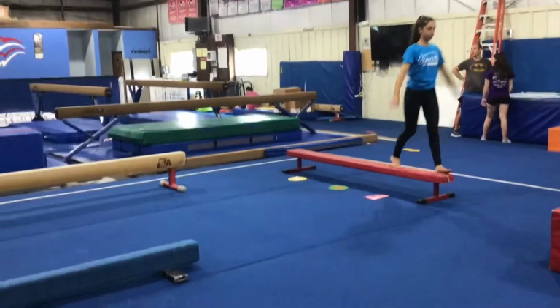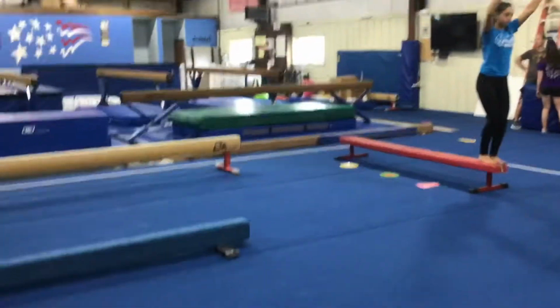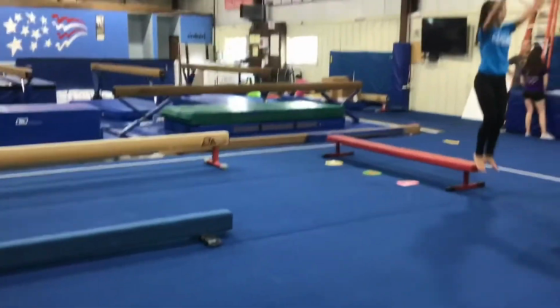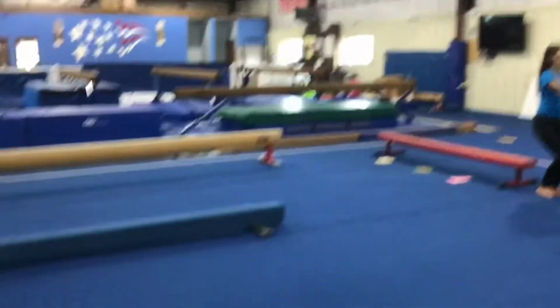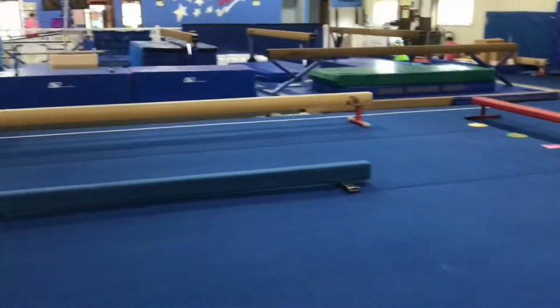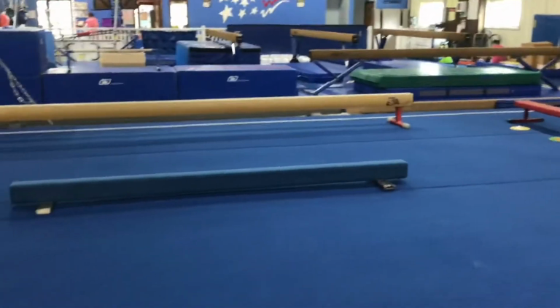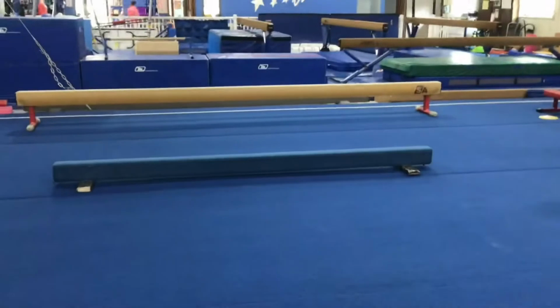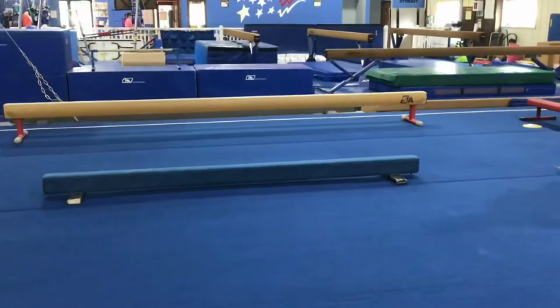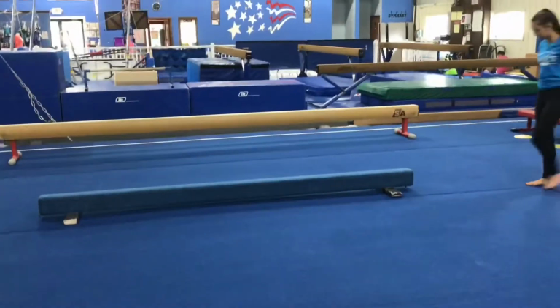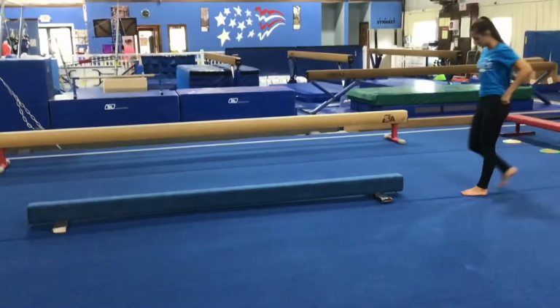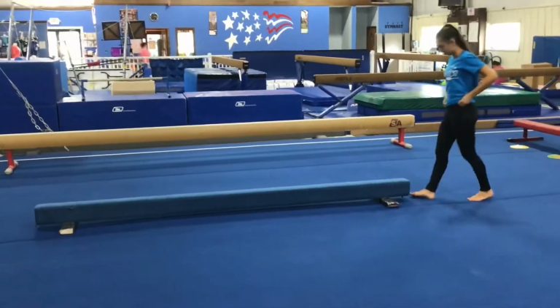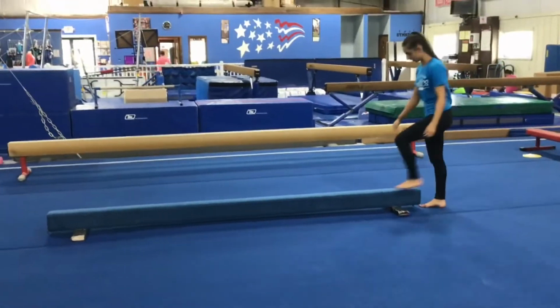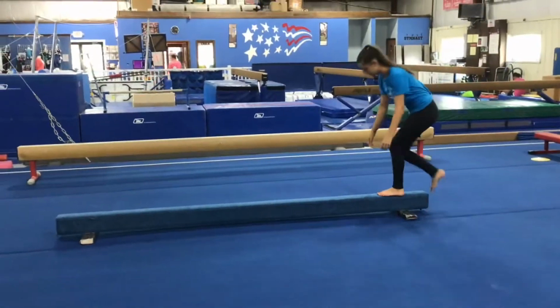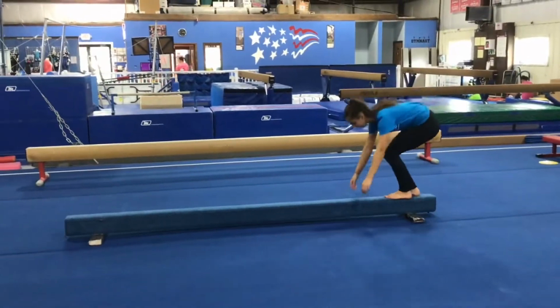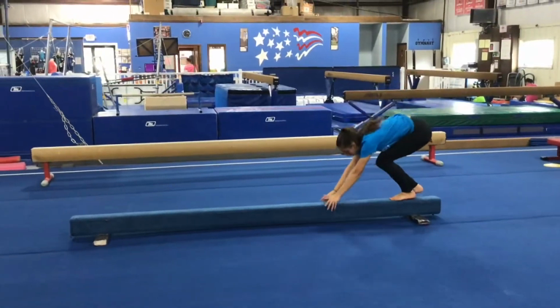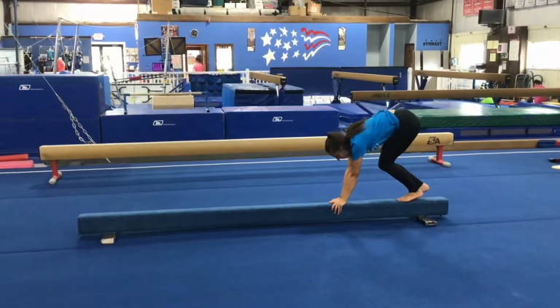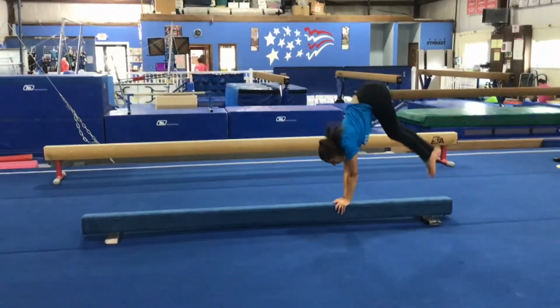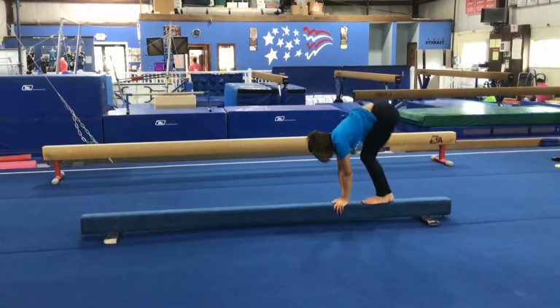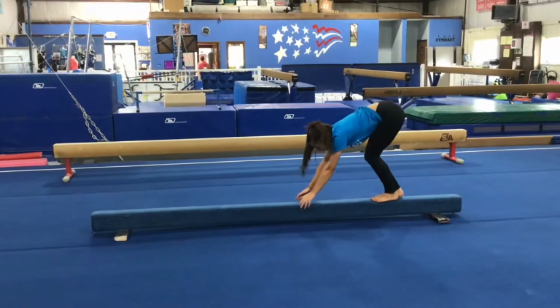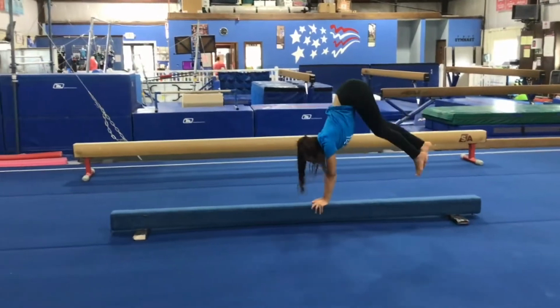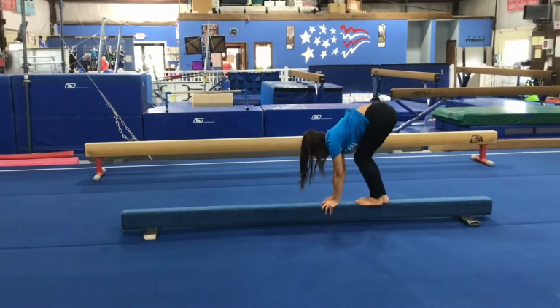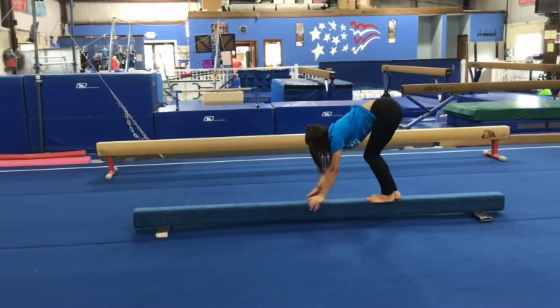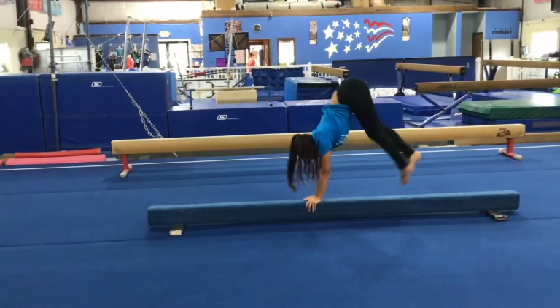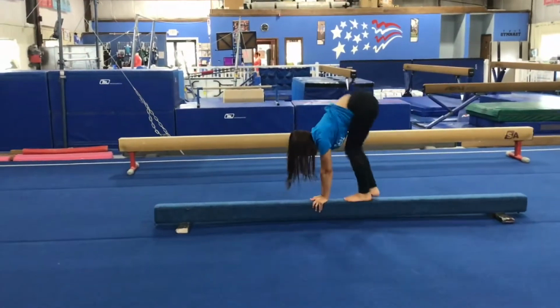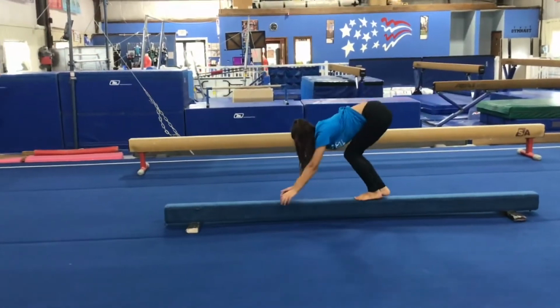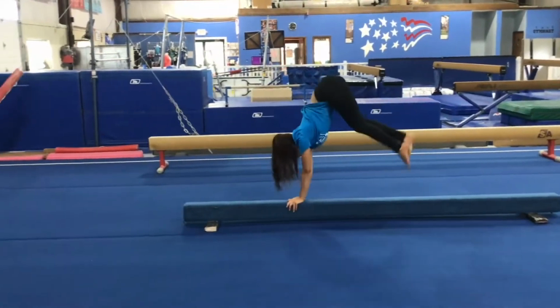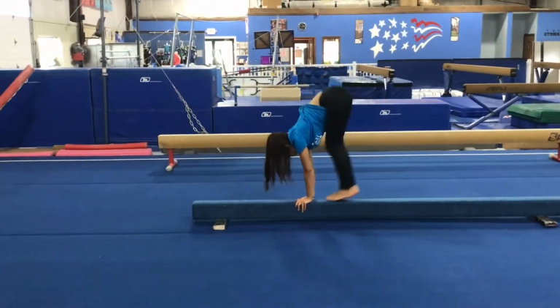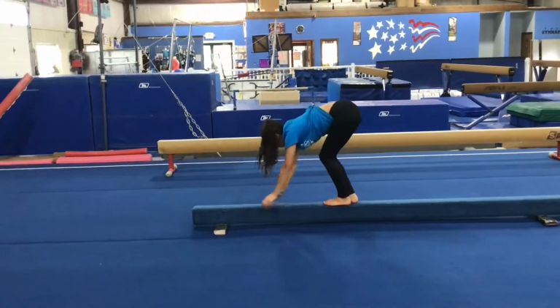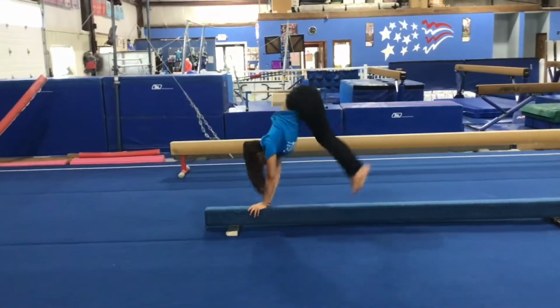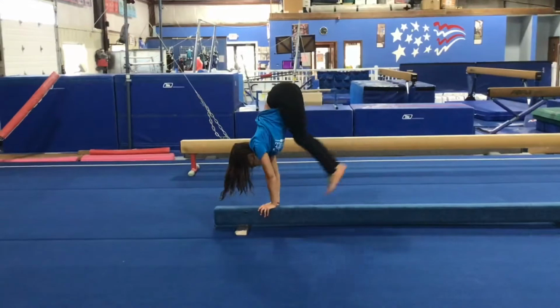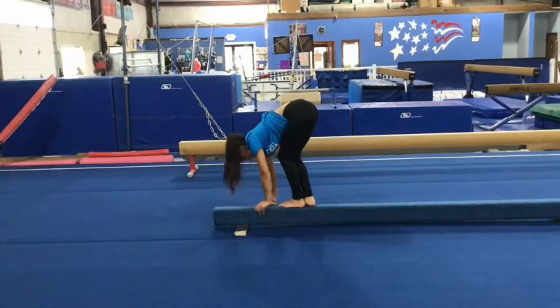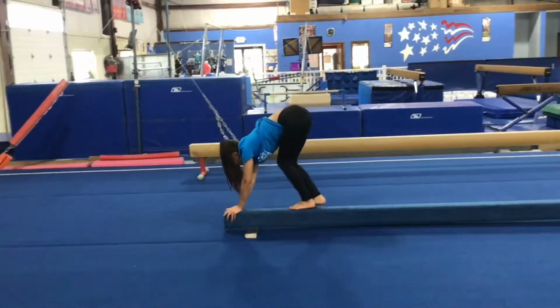Station 3 will be on the low beam. The students will be doing donkey kicks. They'll put butterfly hands on the beam and hop two feet and two hands down the beam, trying to get their hips over their head, keeping good rhythm and their hands together.